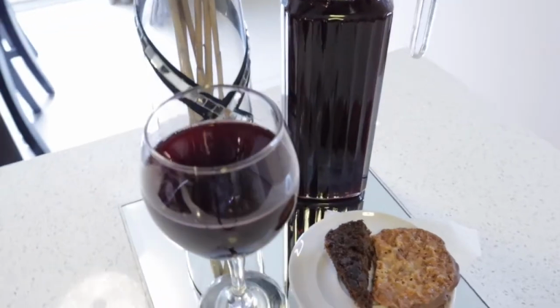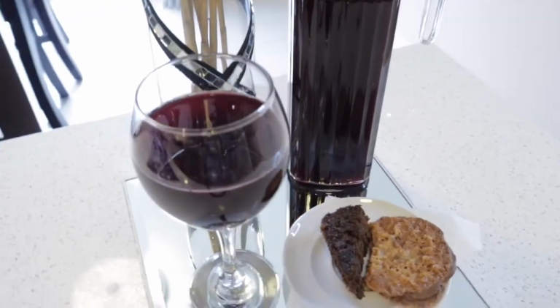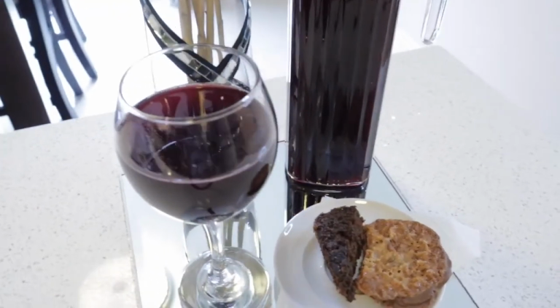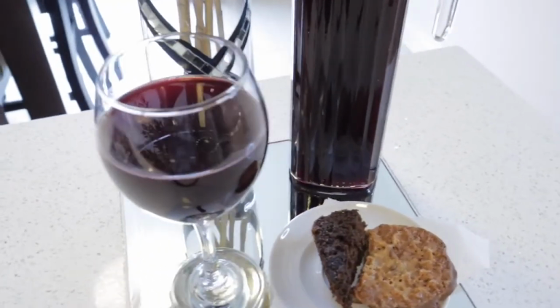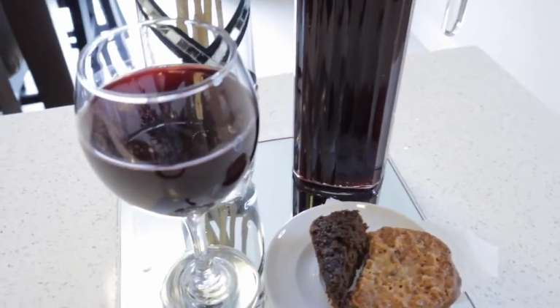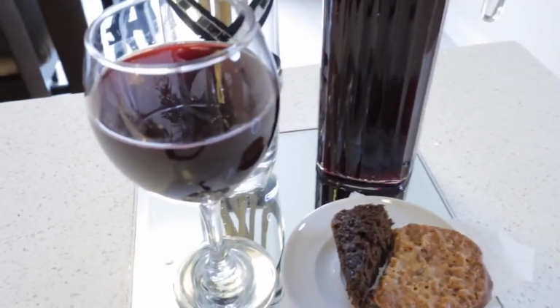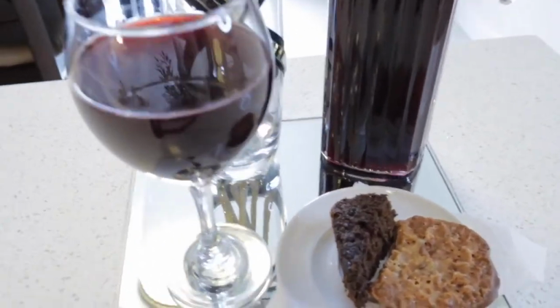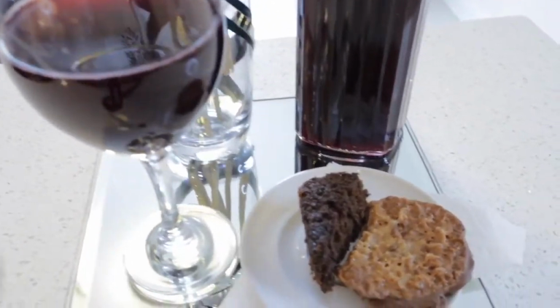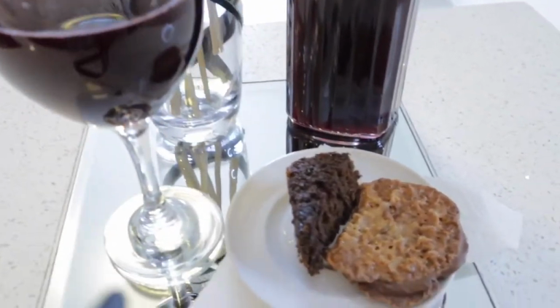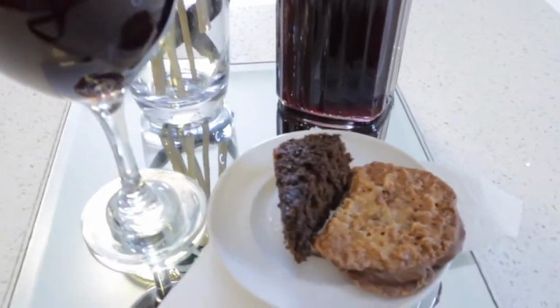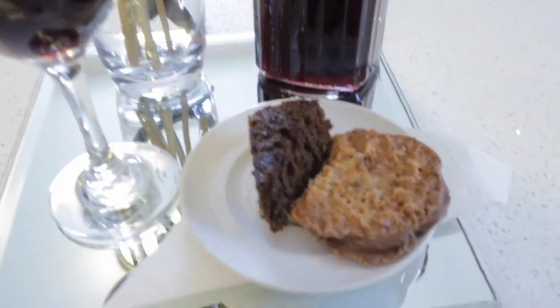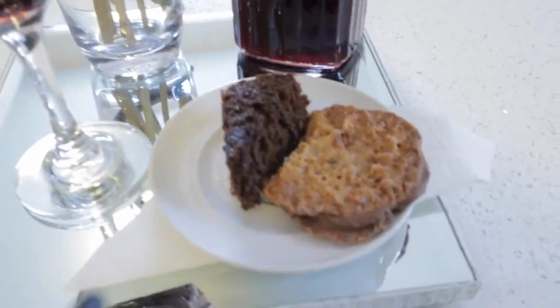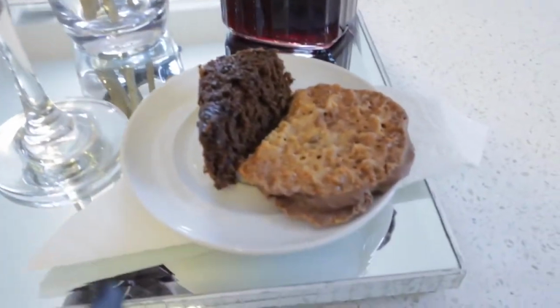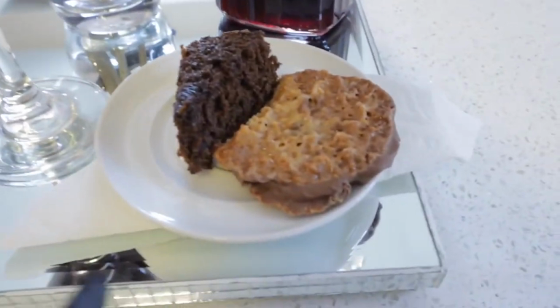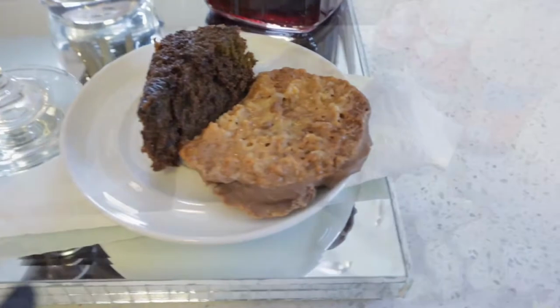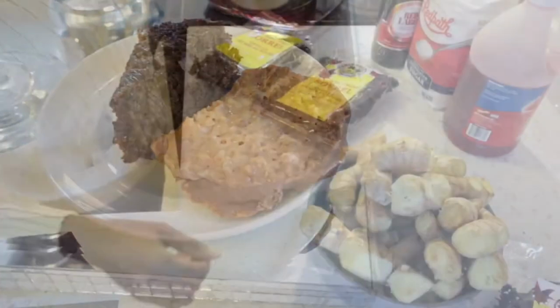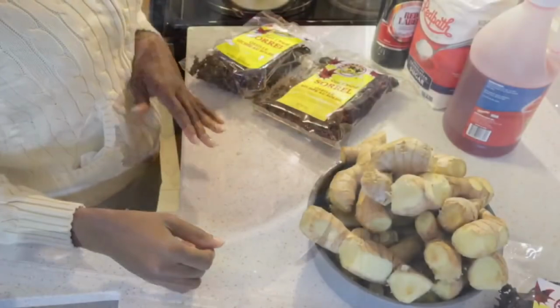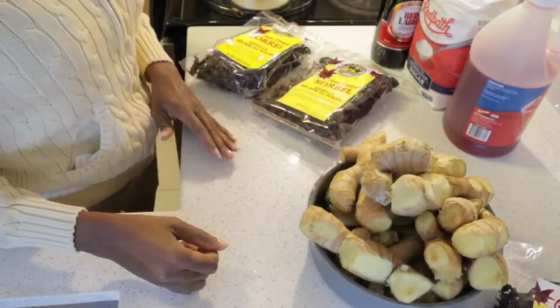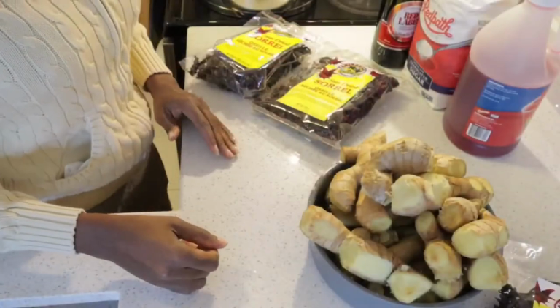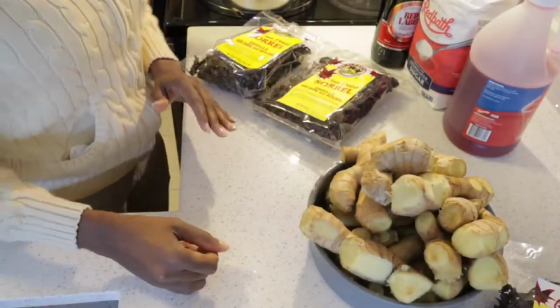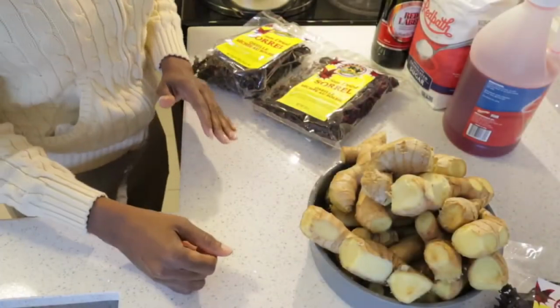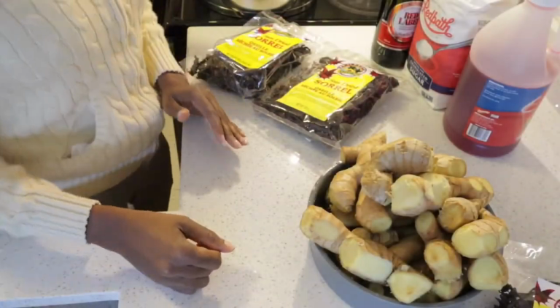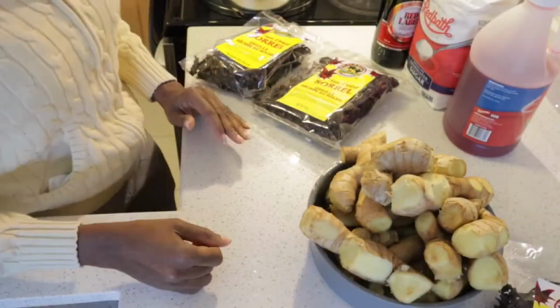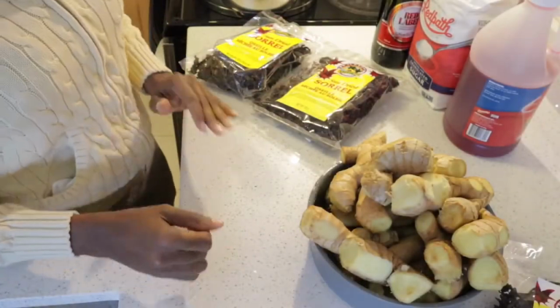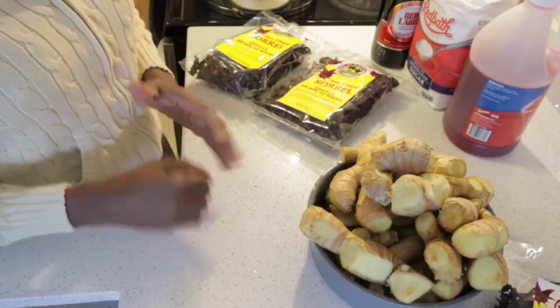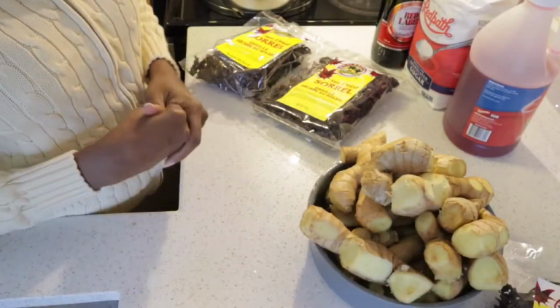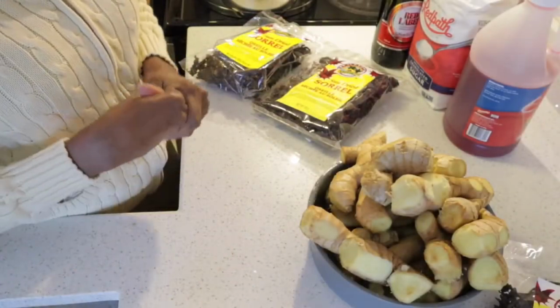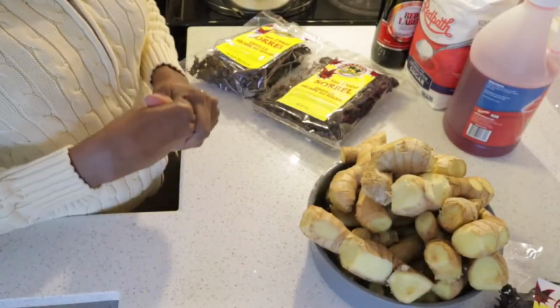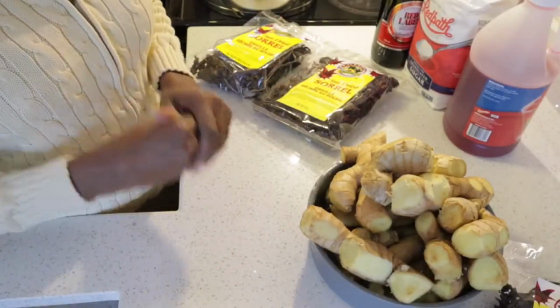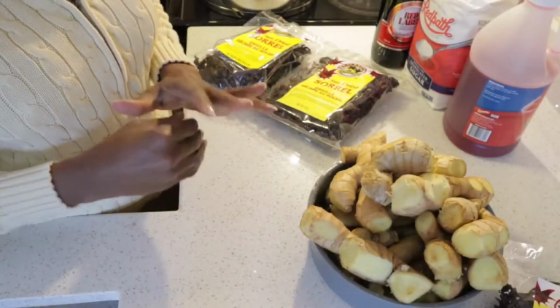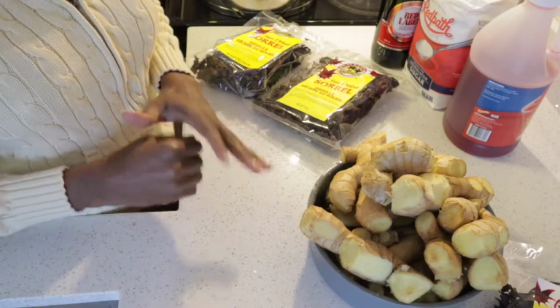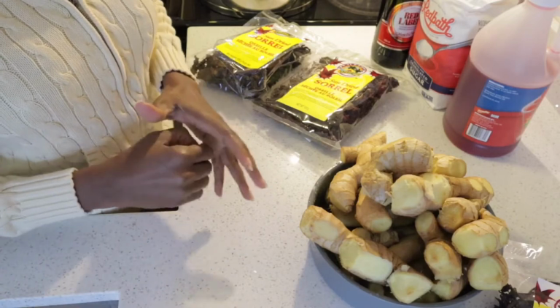Hi everyone. If you want to see how I make this beautiful sorrel wine, keep on watching. Good morning everyone. Today I will be making Jamaican sorrel wine.